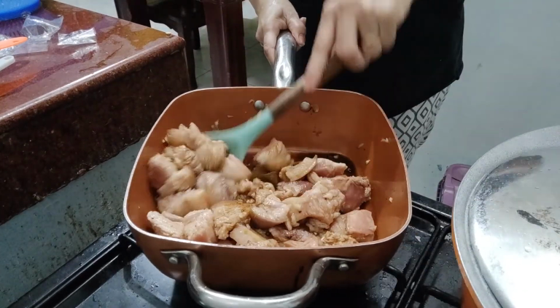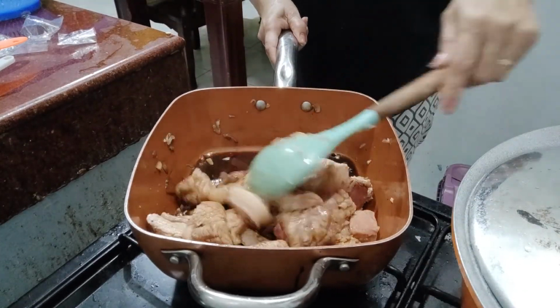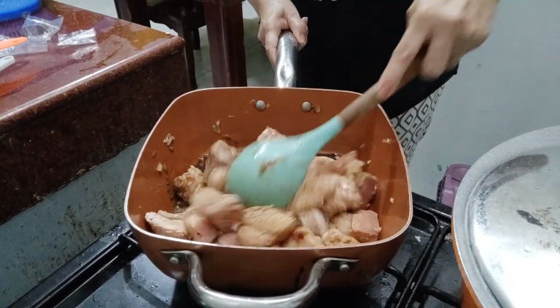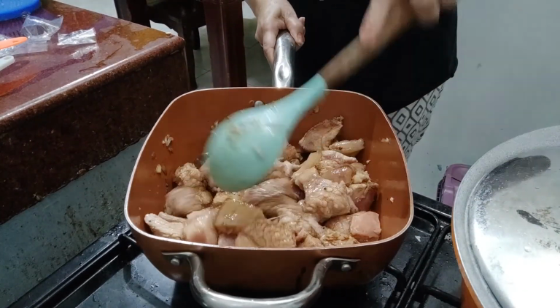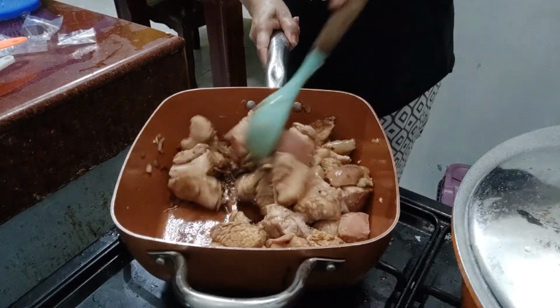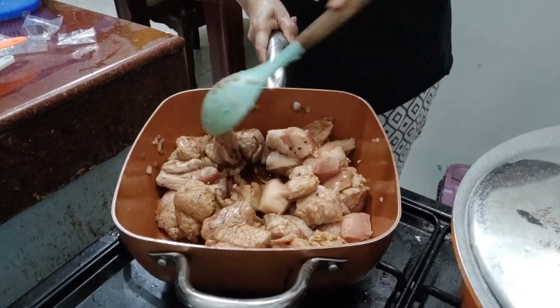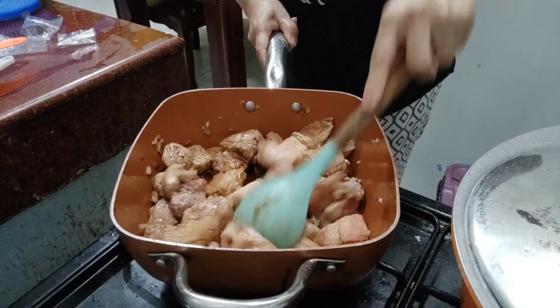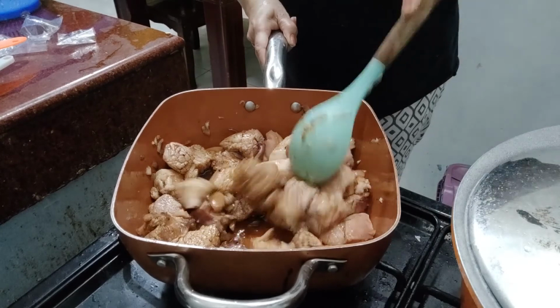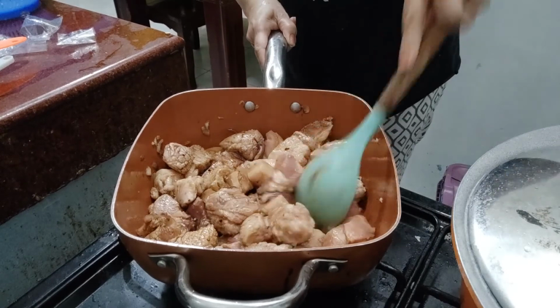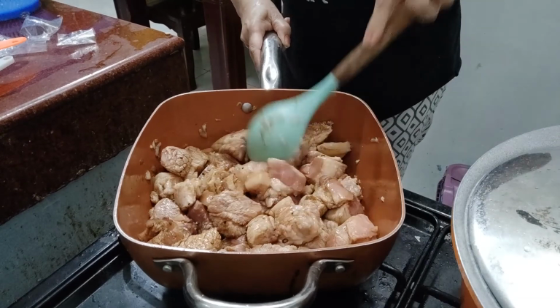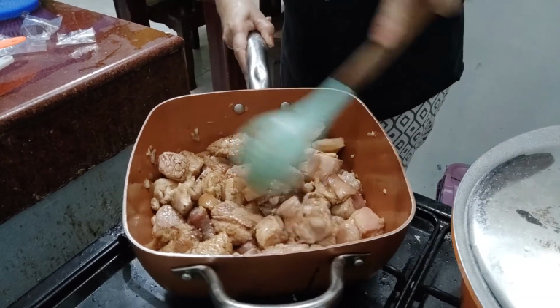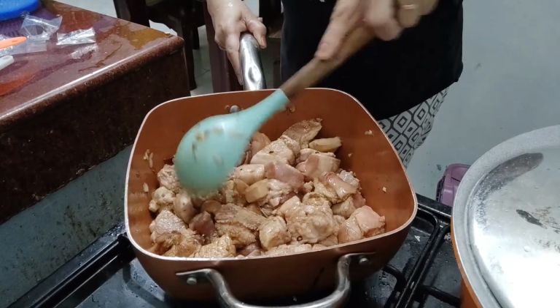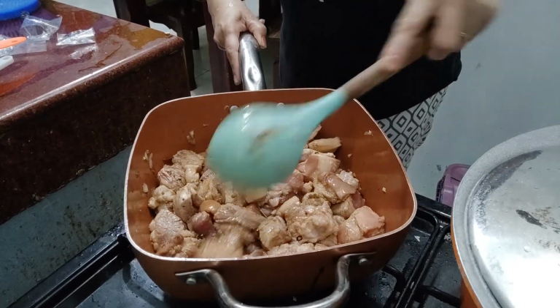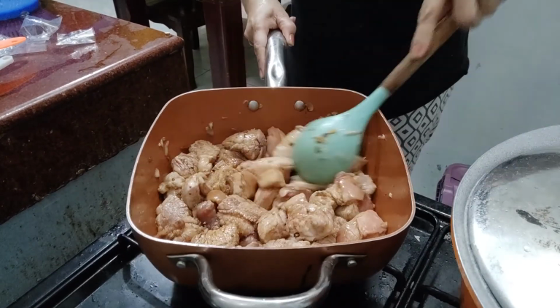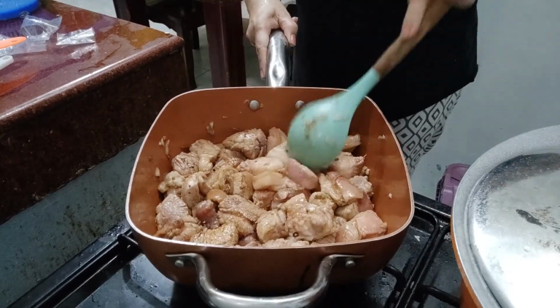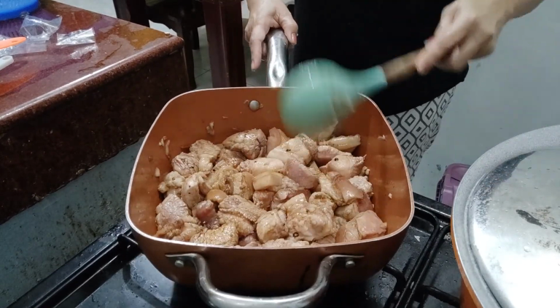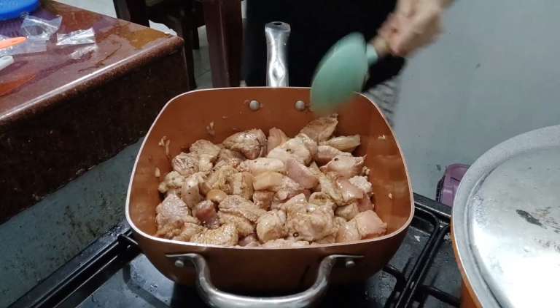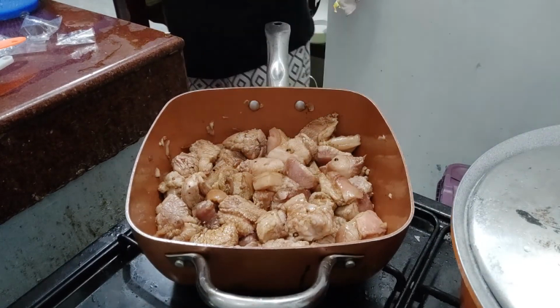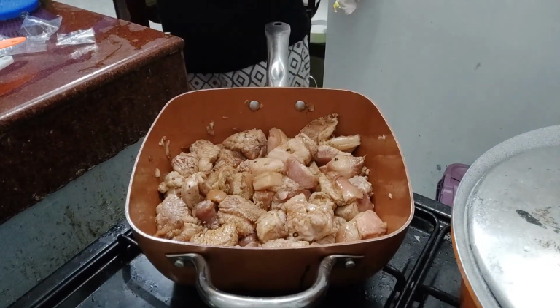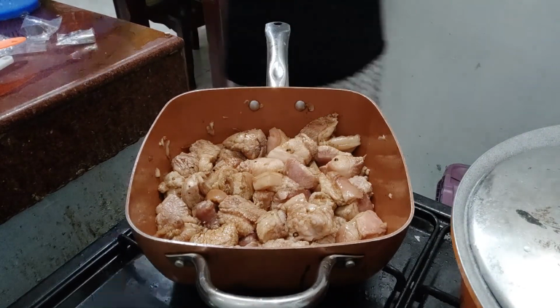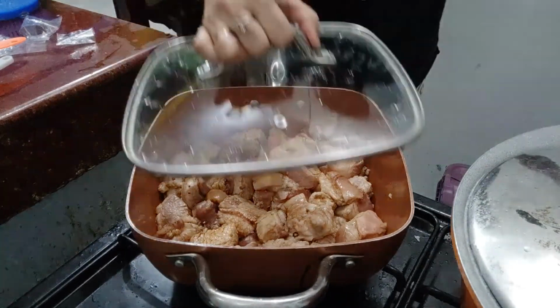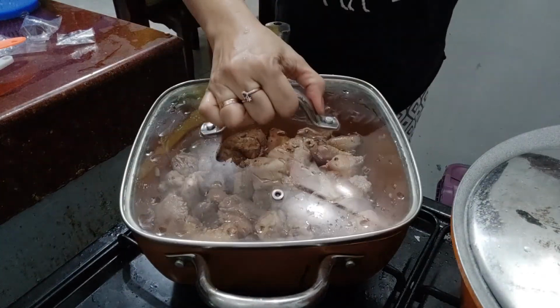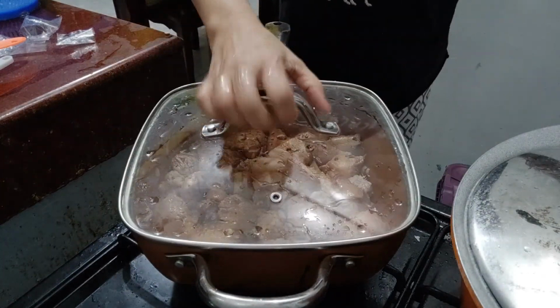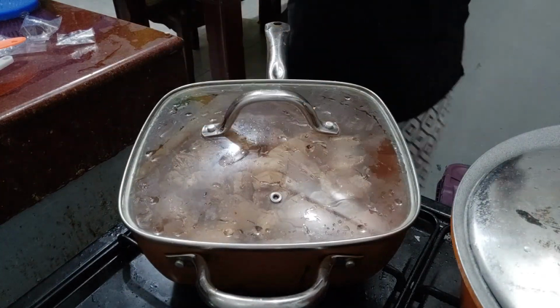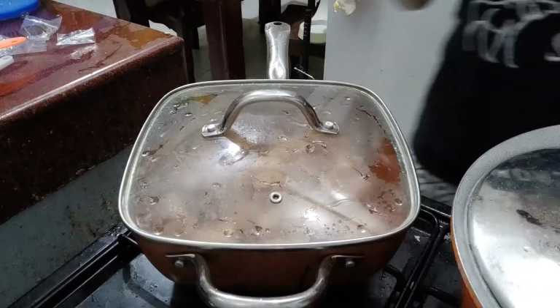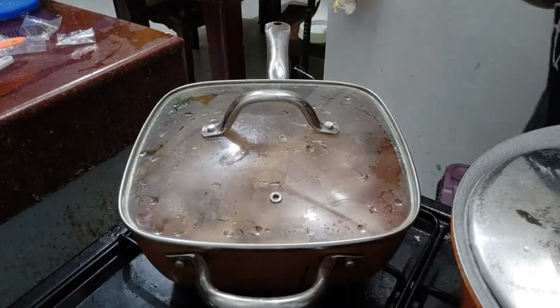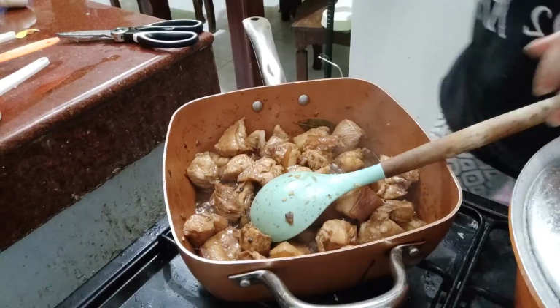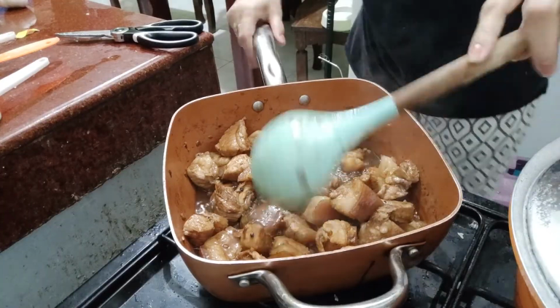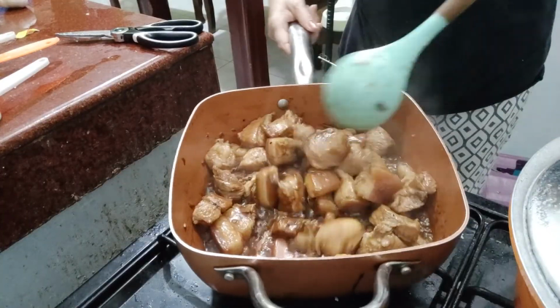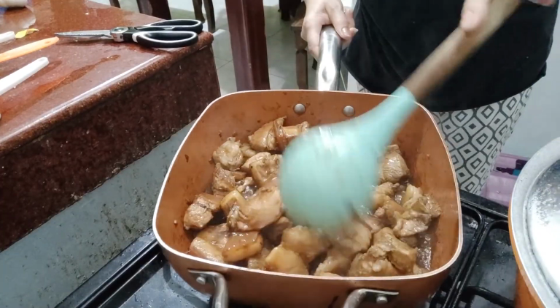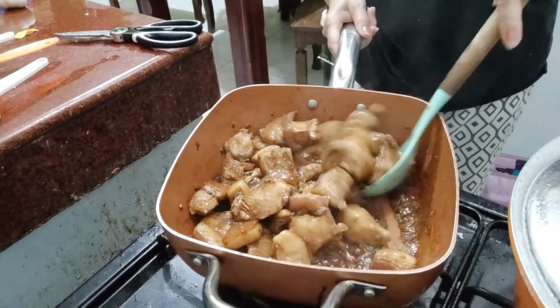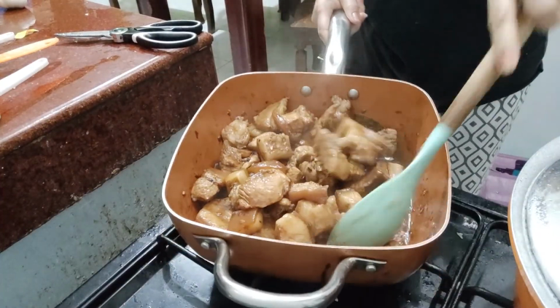Ayan, haluhaluin lang natin mga palangga para pumantay naman yung lasa. Tatakpan ko na rin. Haluhaluin na natin.